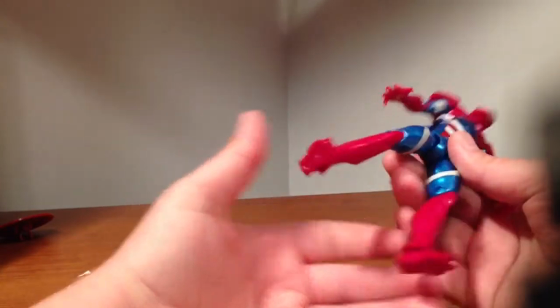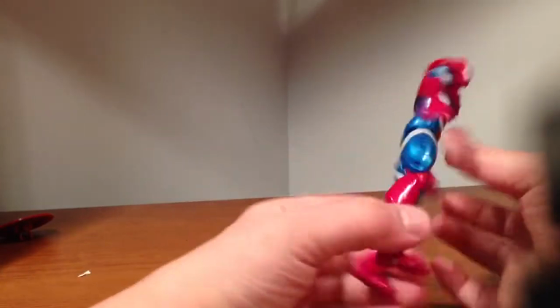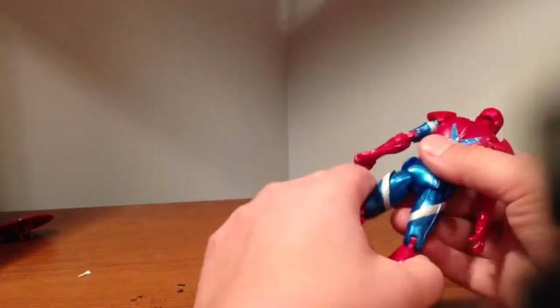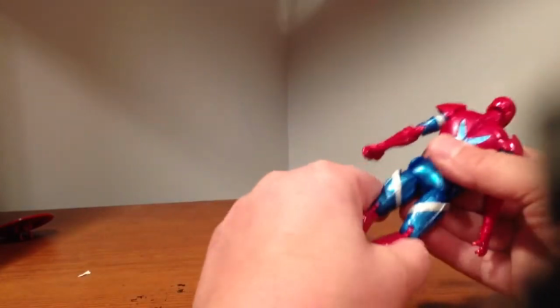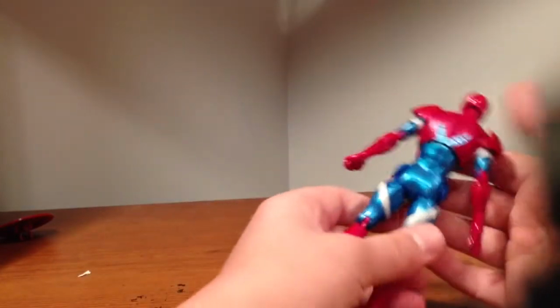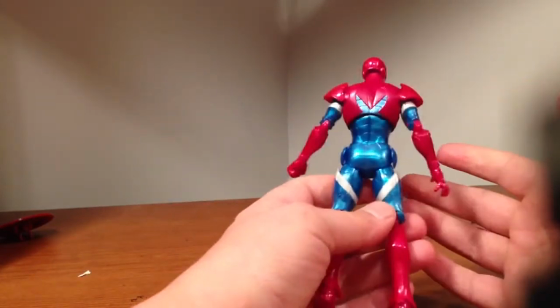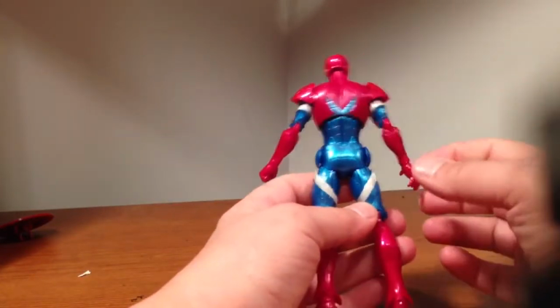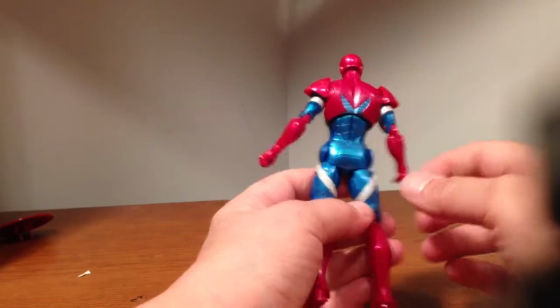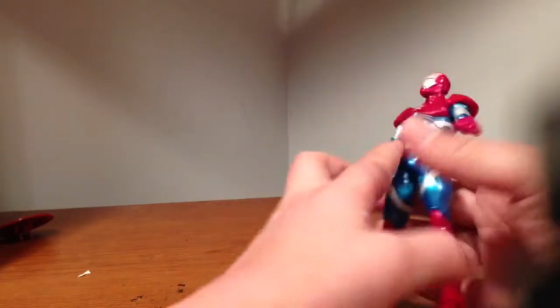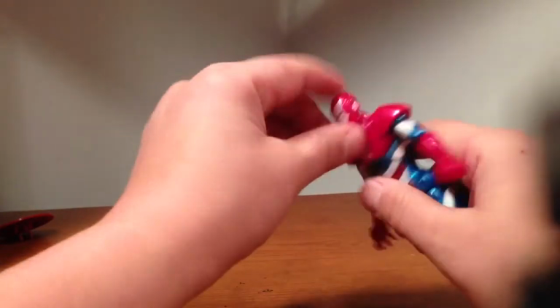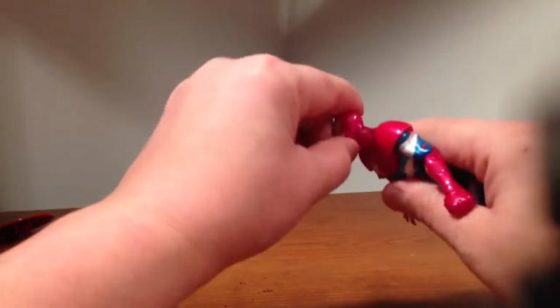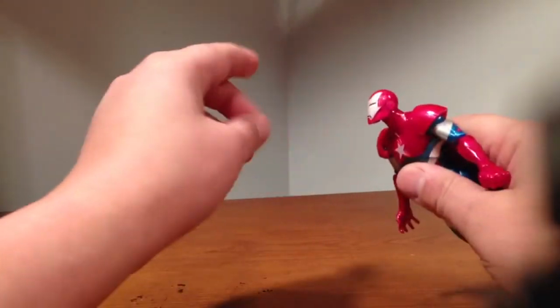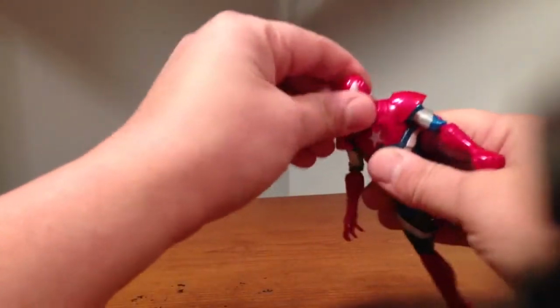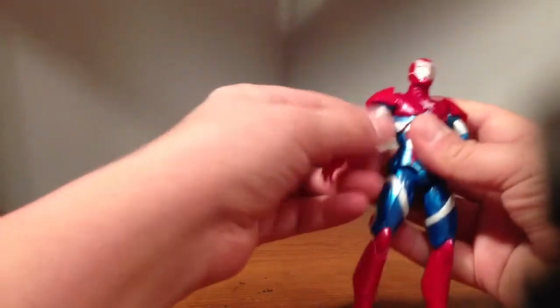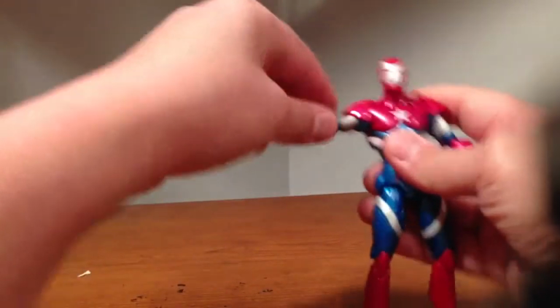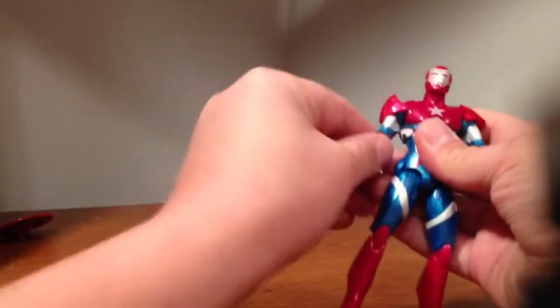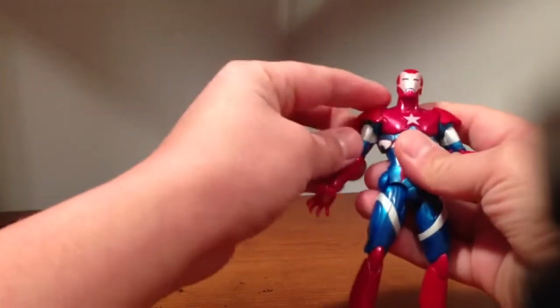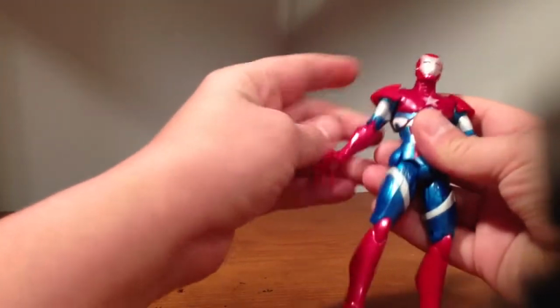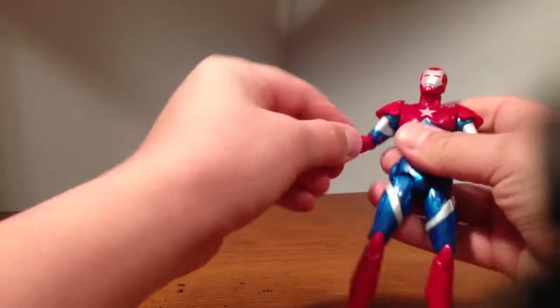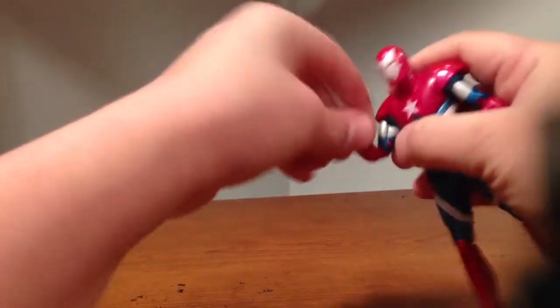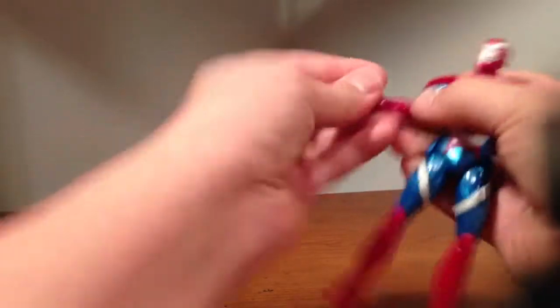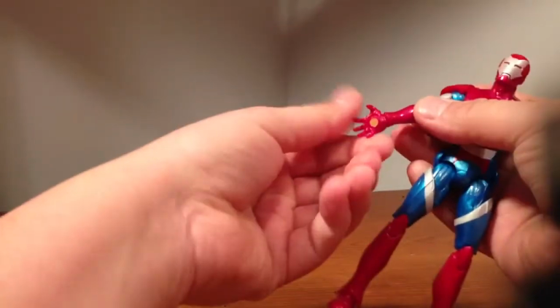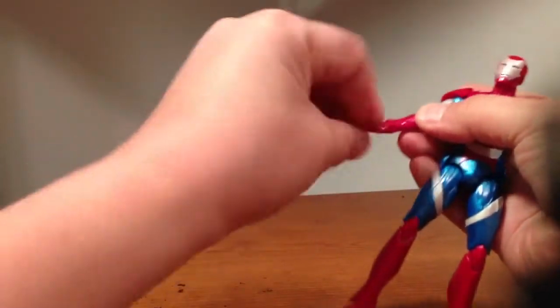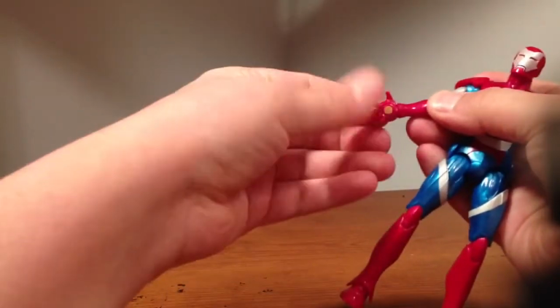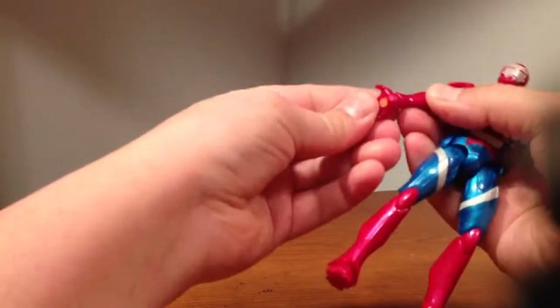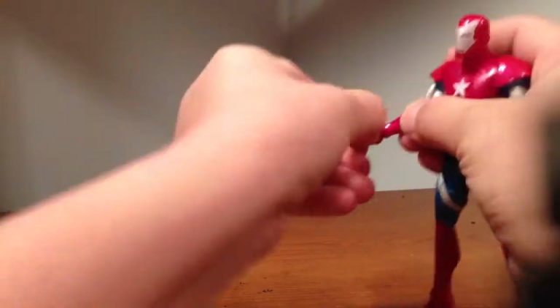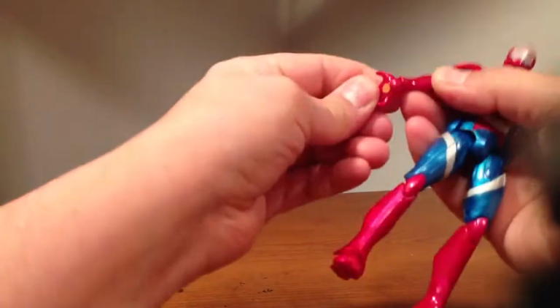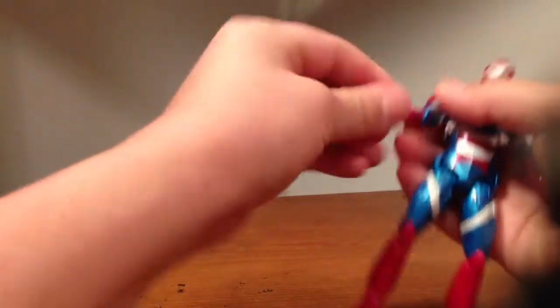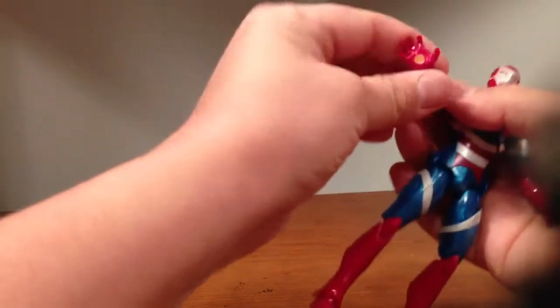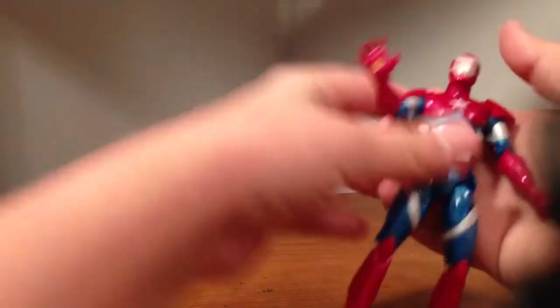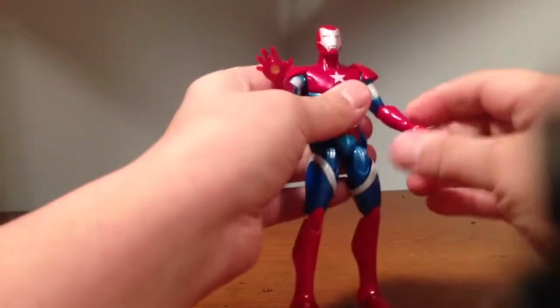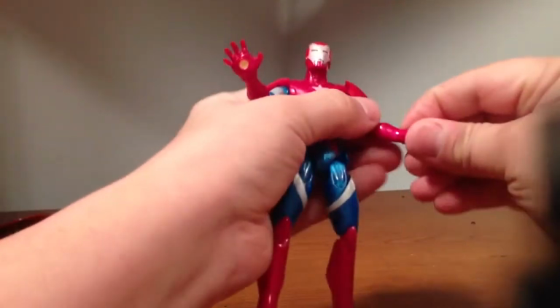Other than that, he's just the same figure. He's got the same articulation — his head goes up, shoulders, these things move, rock back and forth, double jointed elbows, swivel arm, hinged — hinged is pretty nice on these guys.